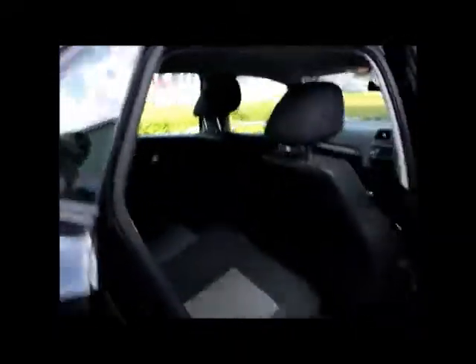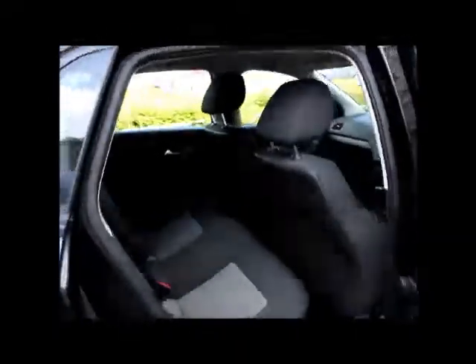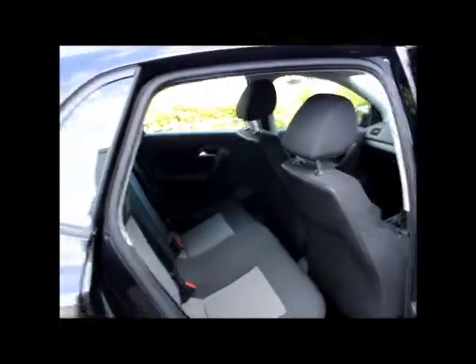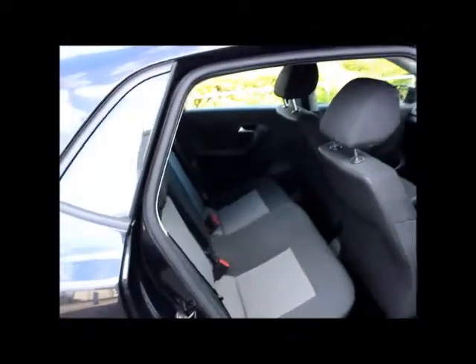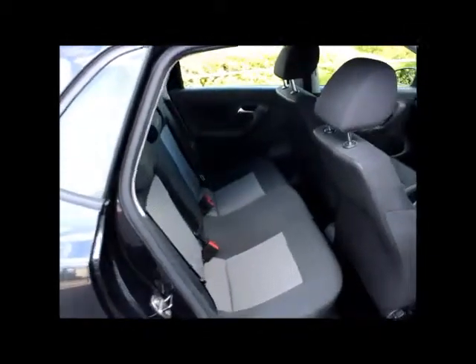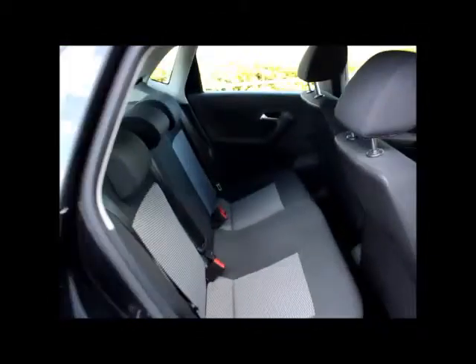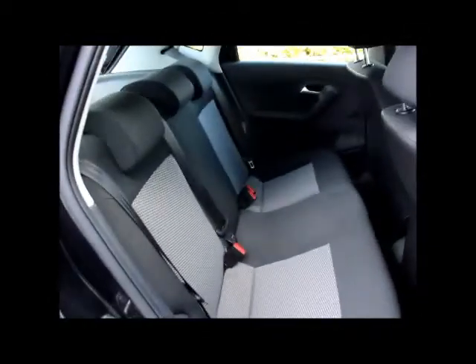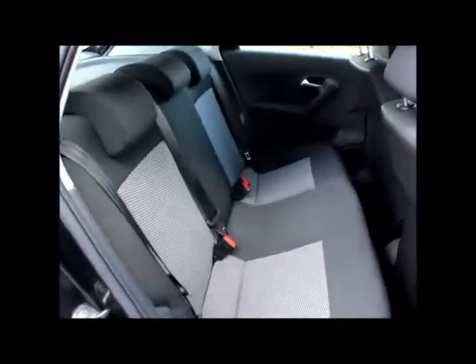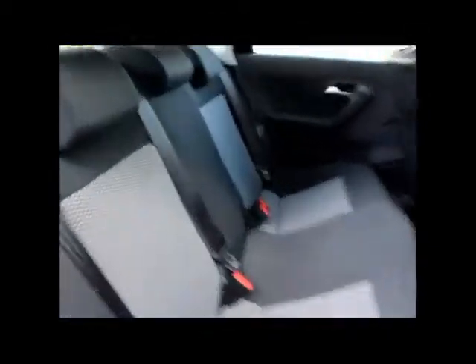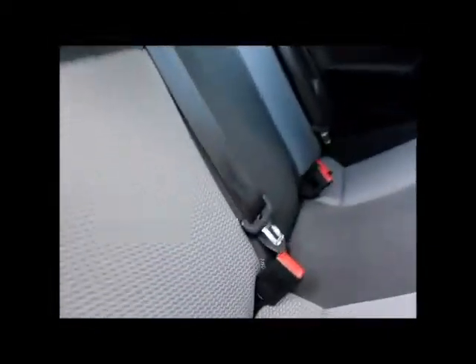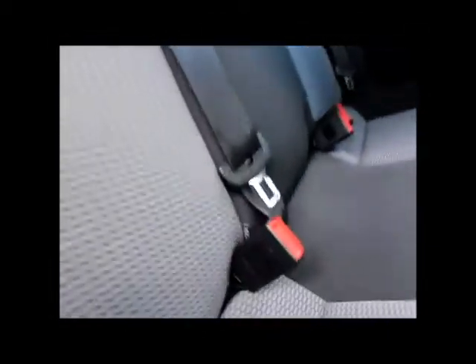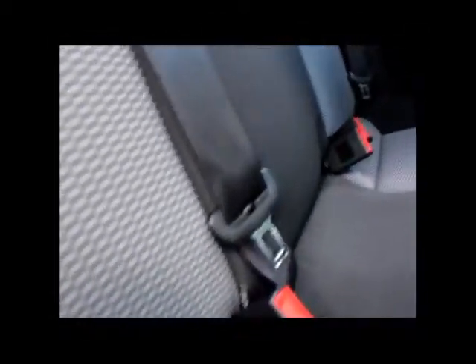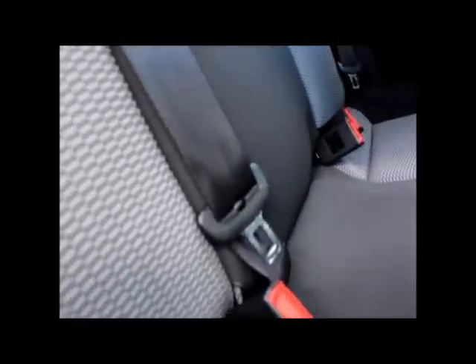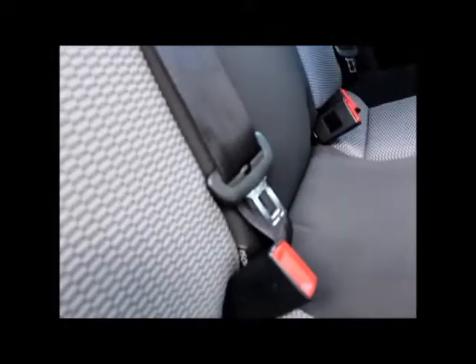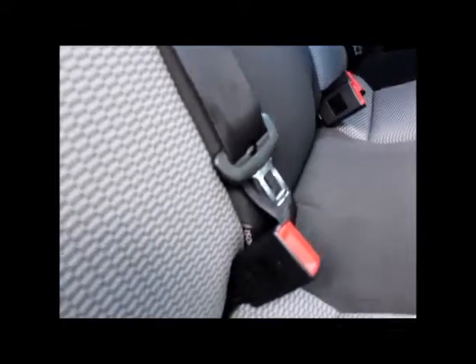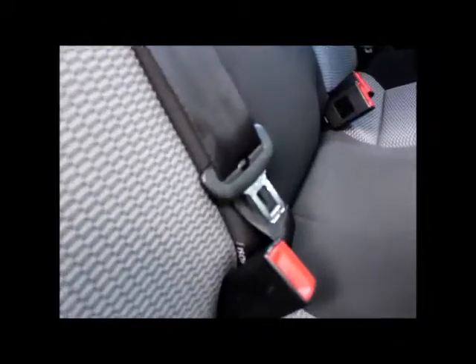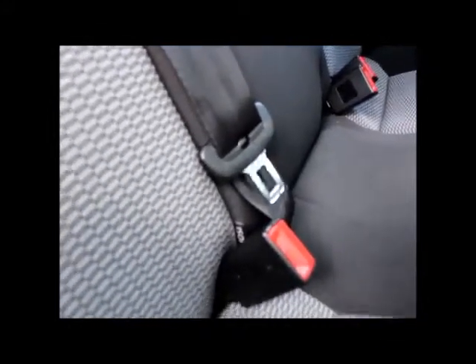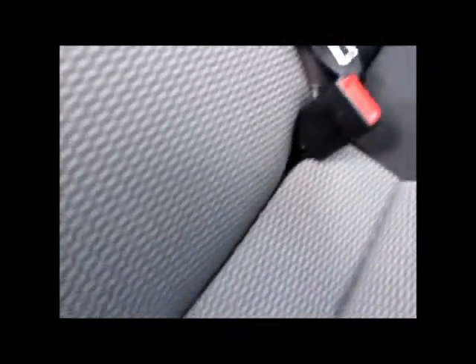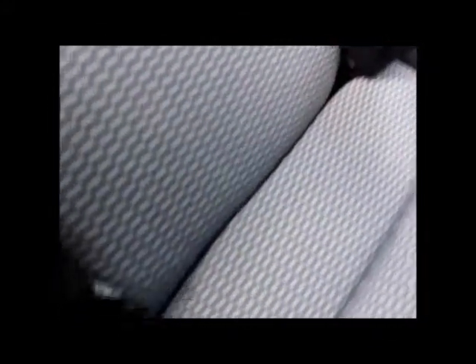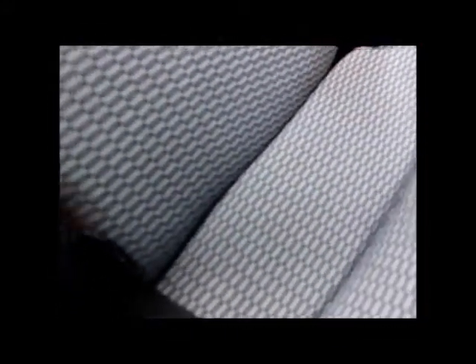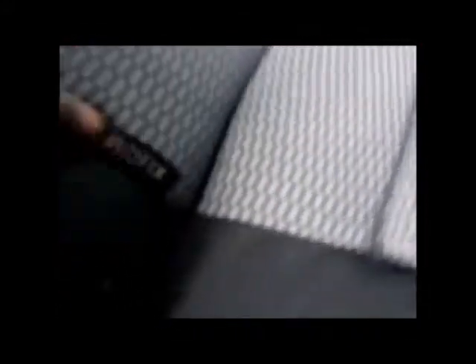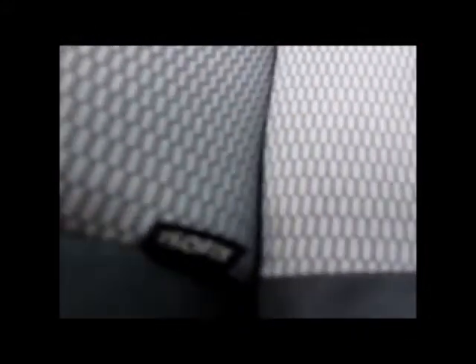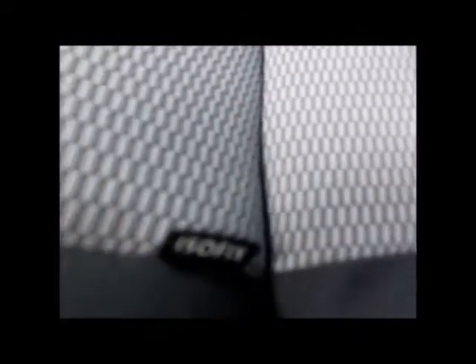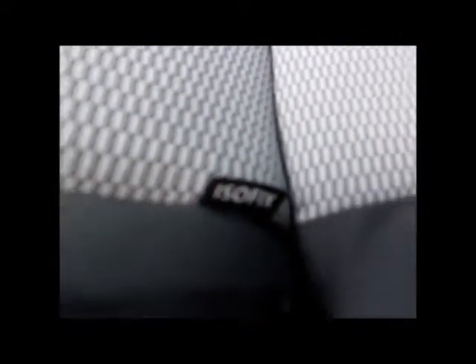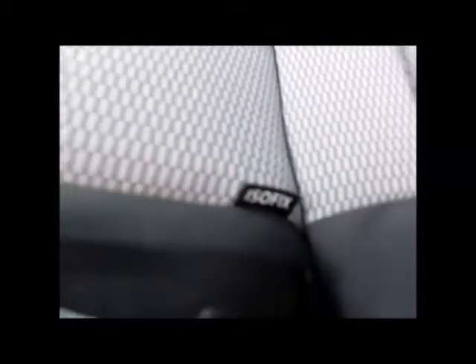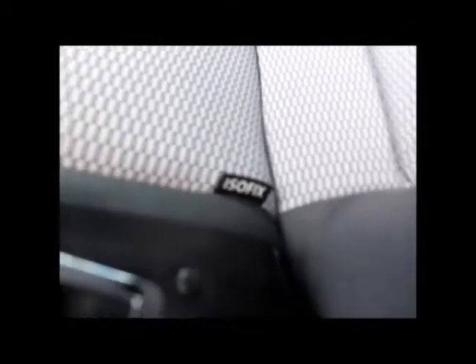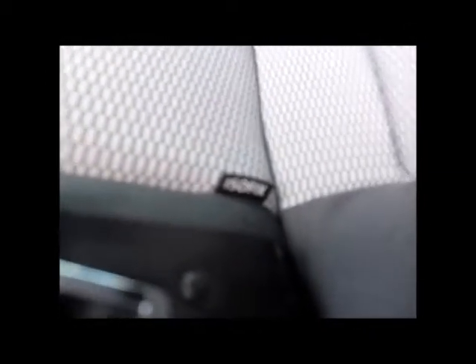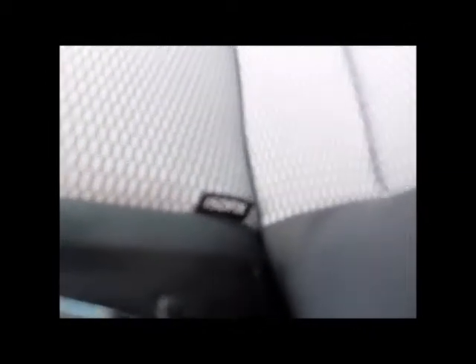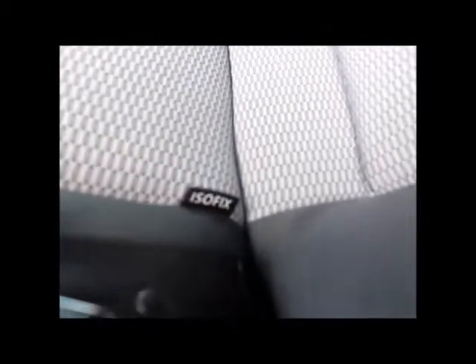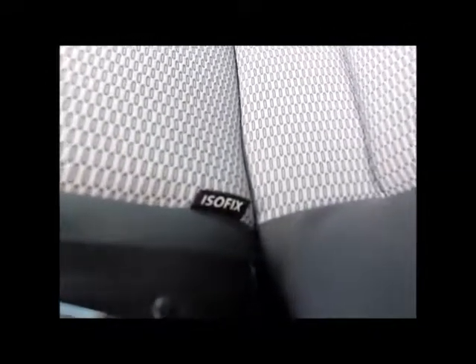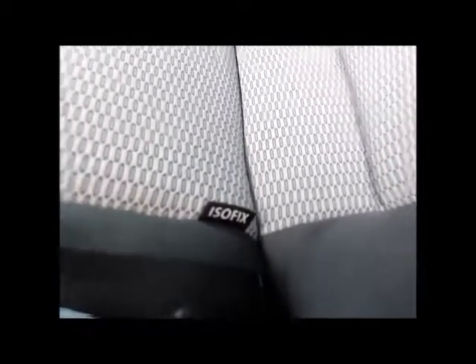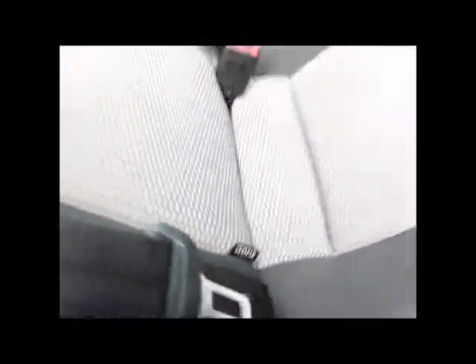At the back, there are proper three seaters with proper seat belts as well. And if you have children, you don't have to worry — ISOFIX is there to help you drive safely out and about.